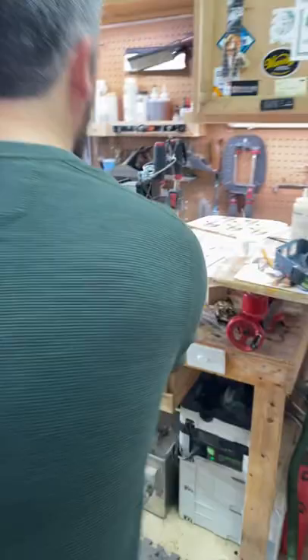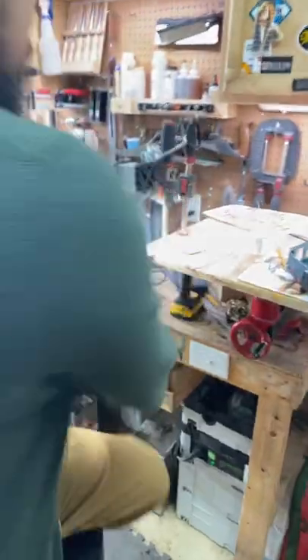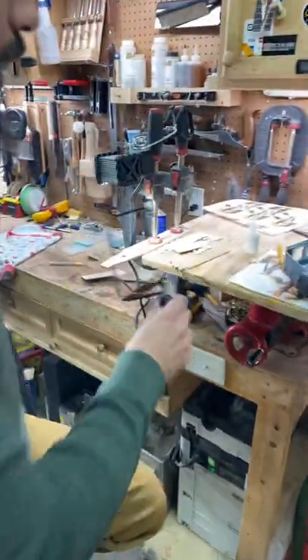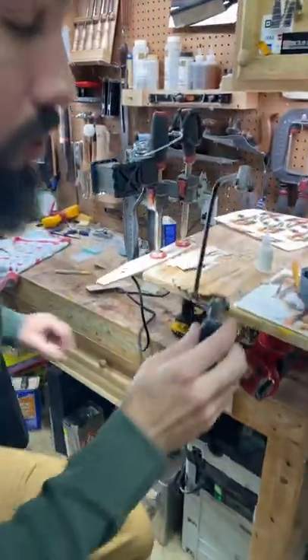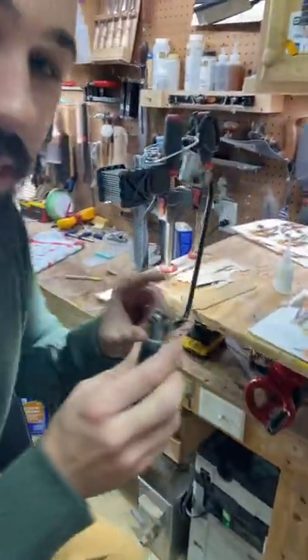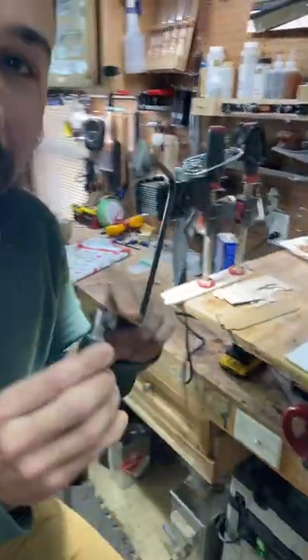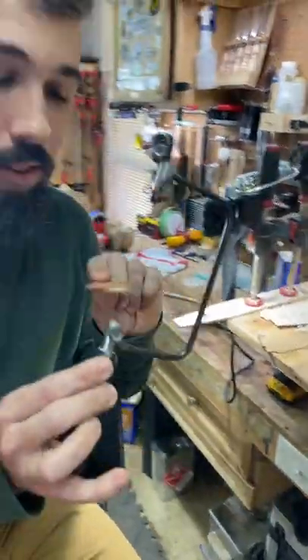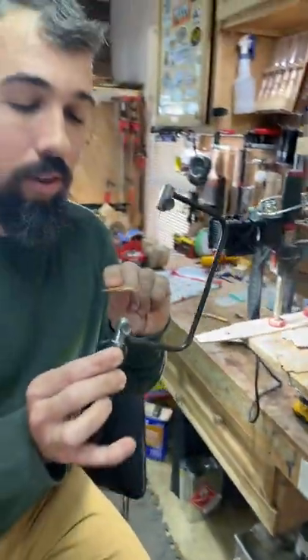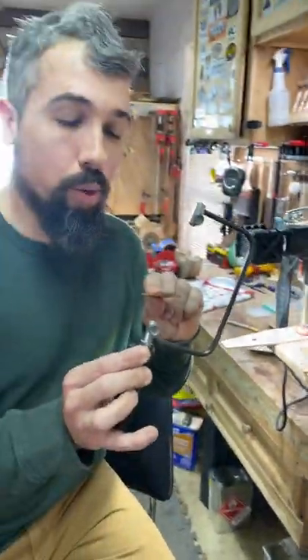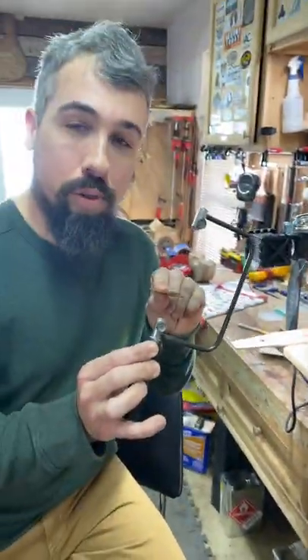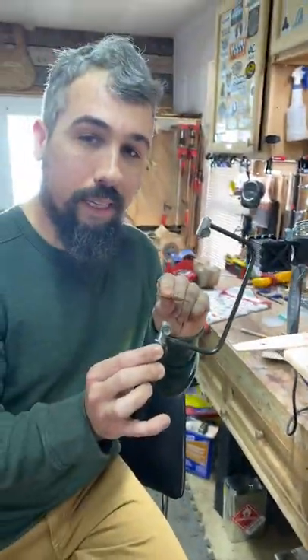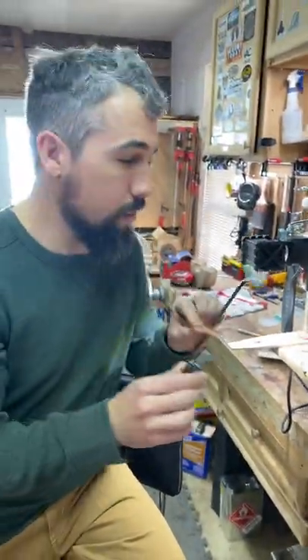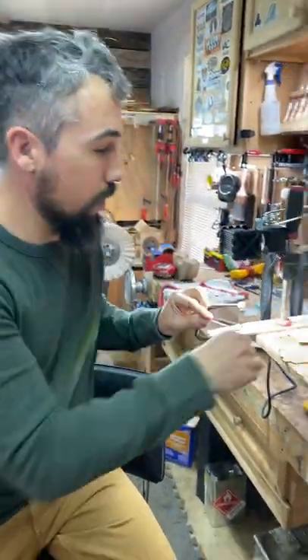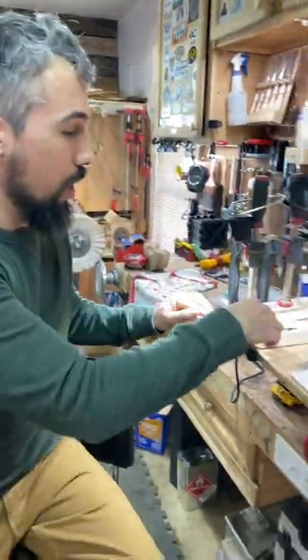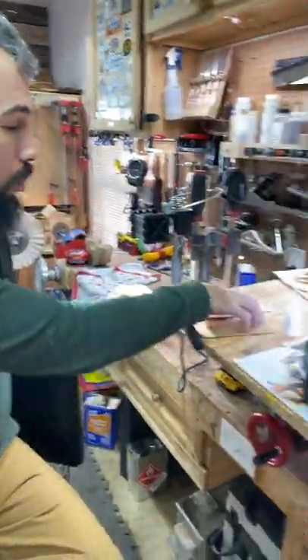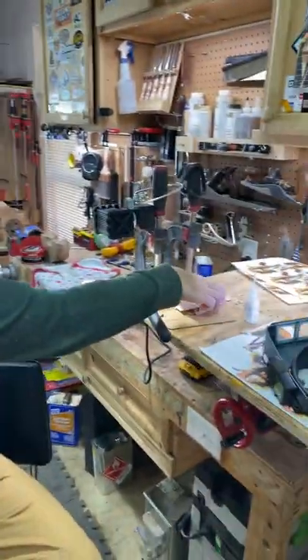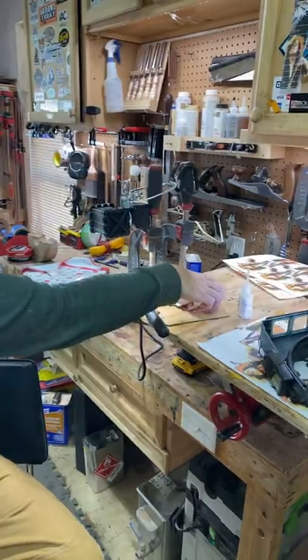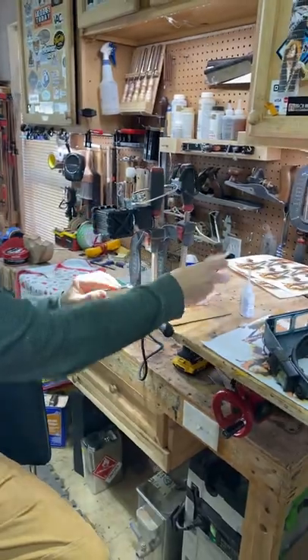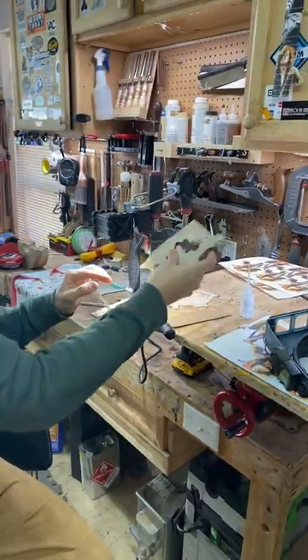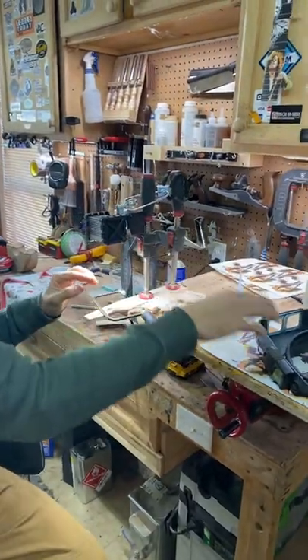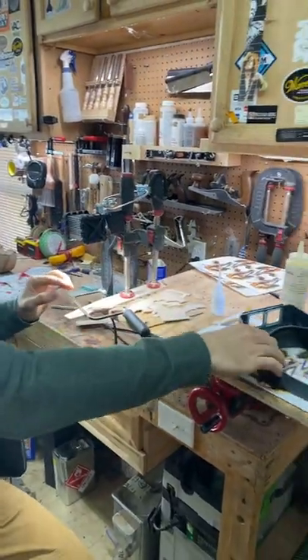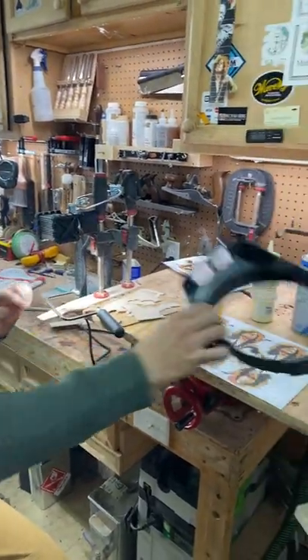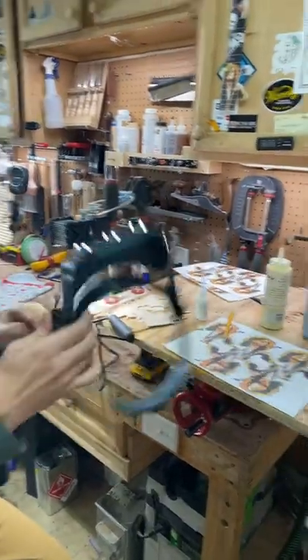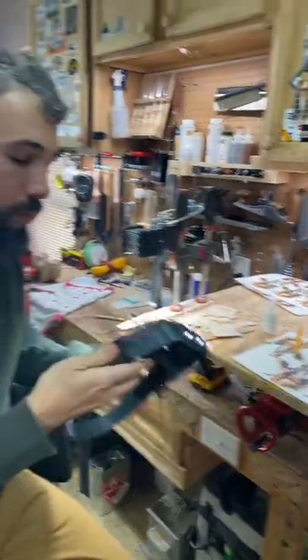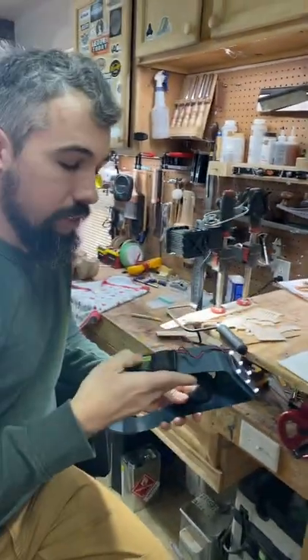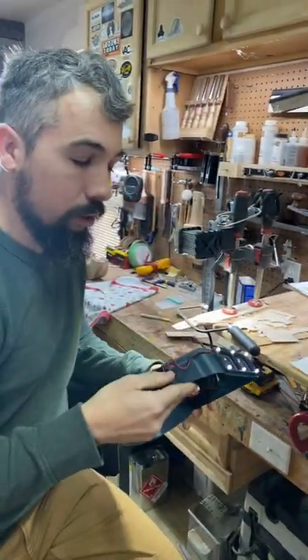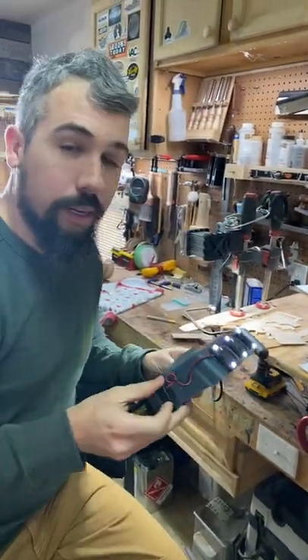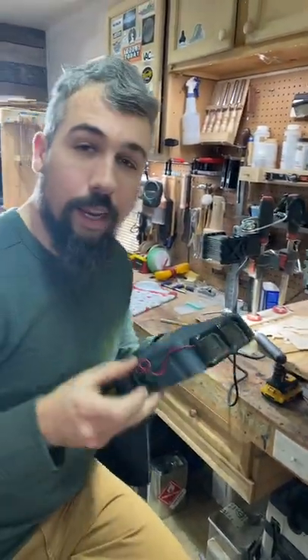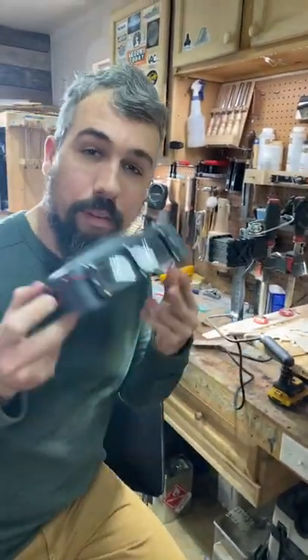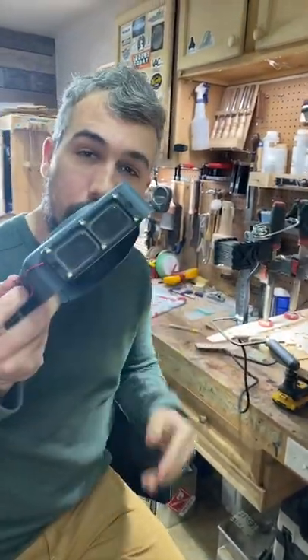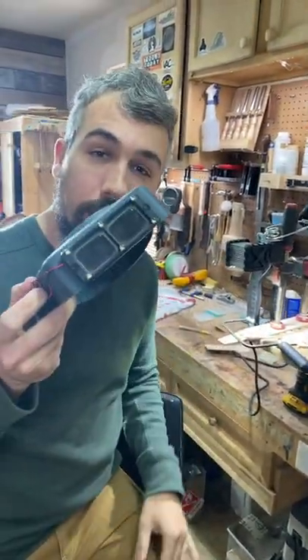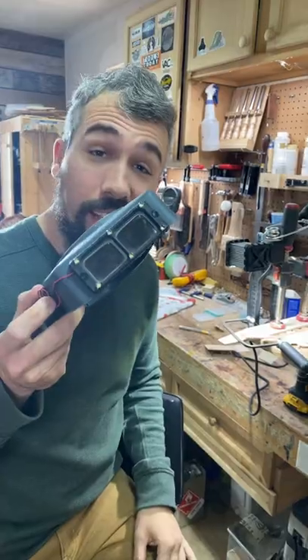Most of it comes down to just a little hand saw, a little jeweler's saw like this, a whole bunch of scrap wood, and some famous Dan Erlewein Optivisors. And that's it.